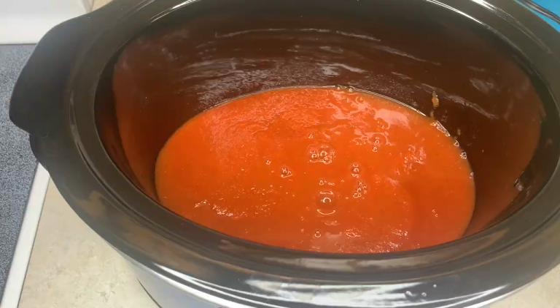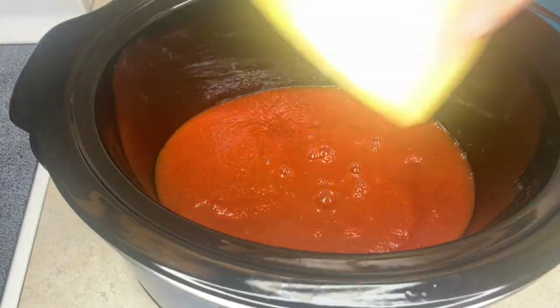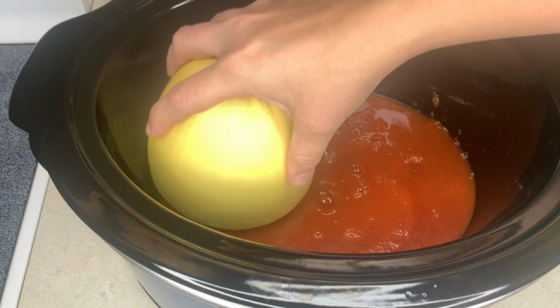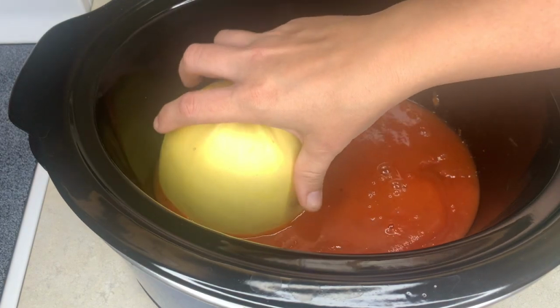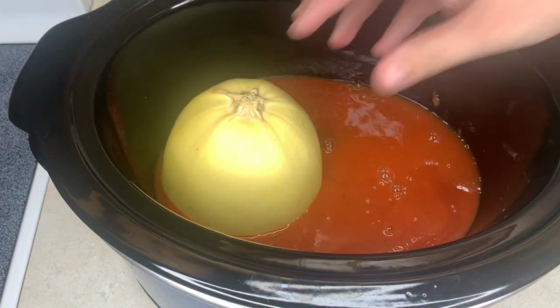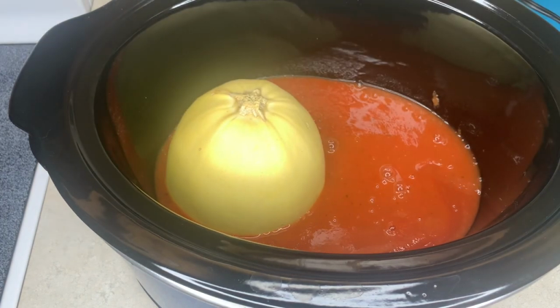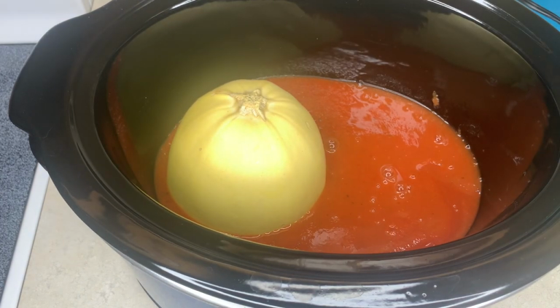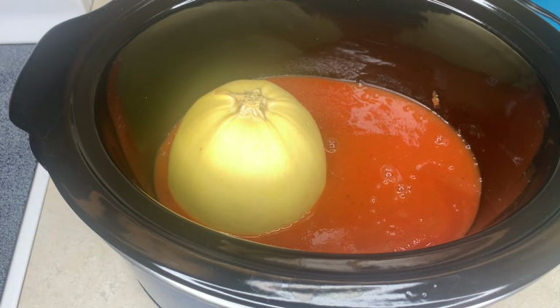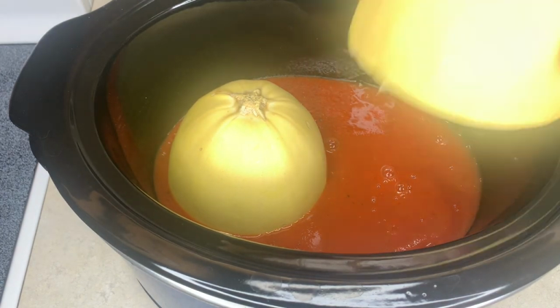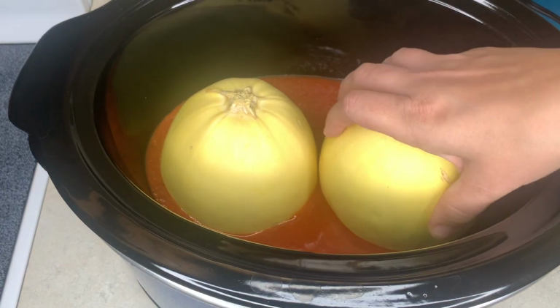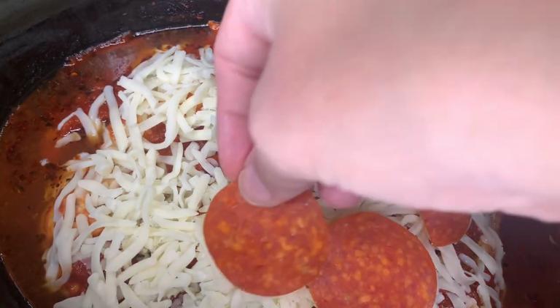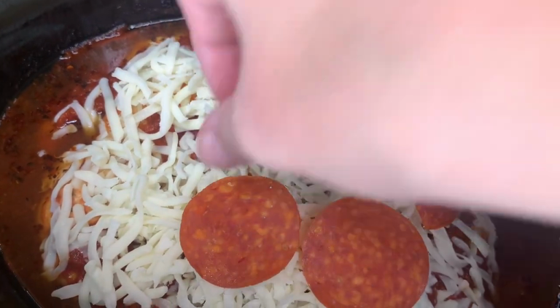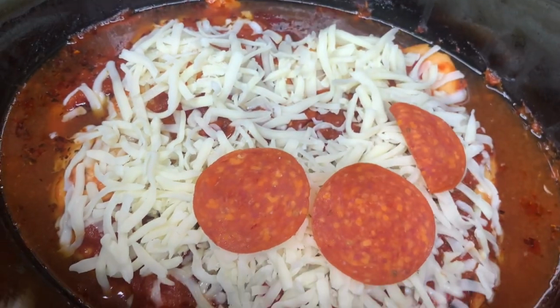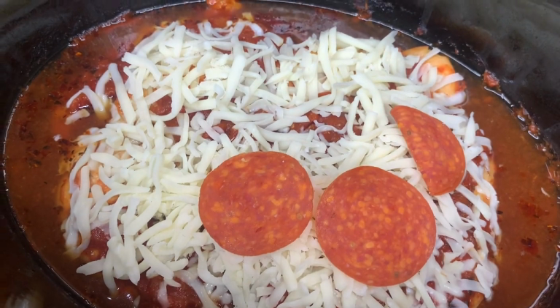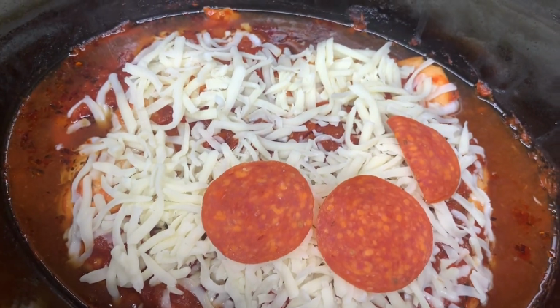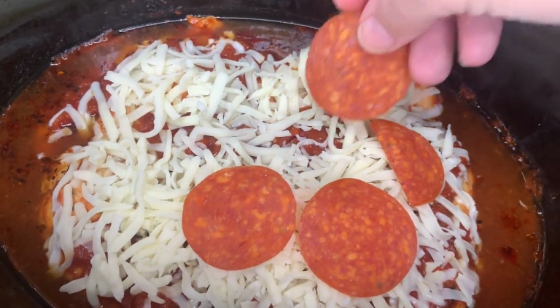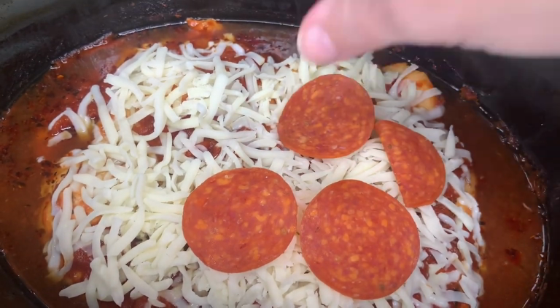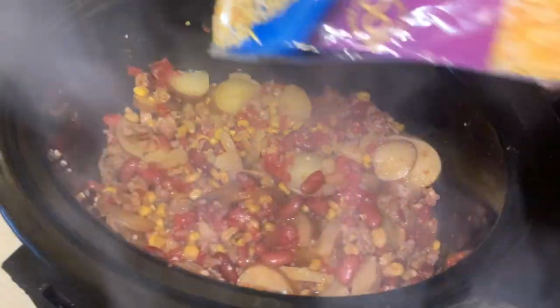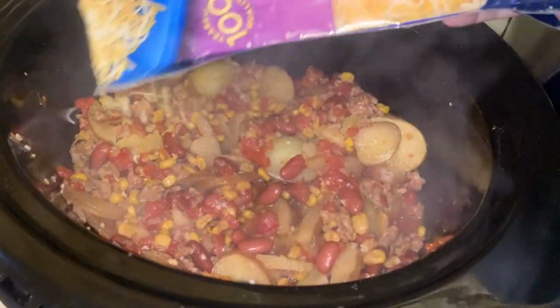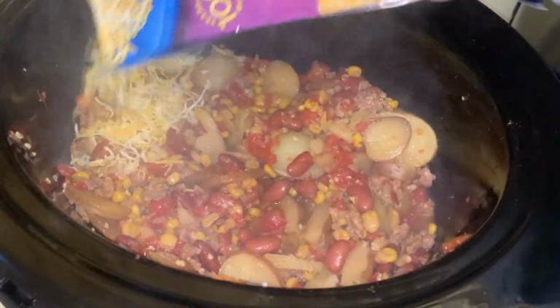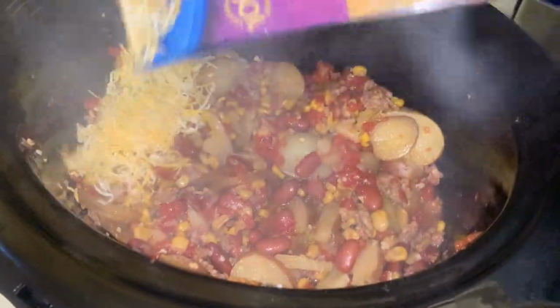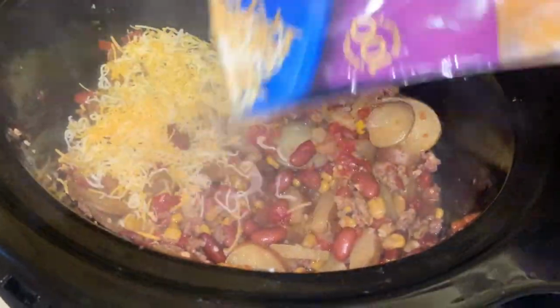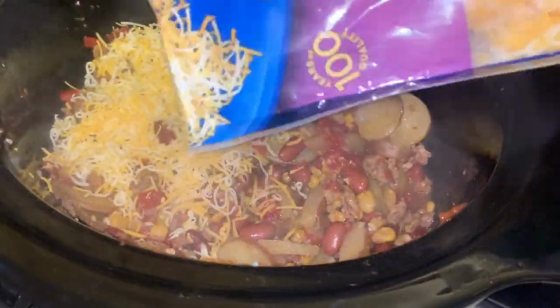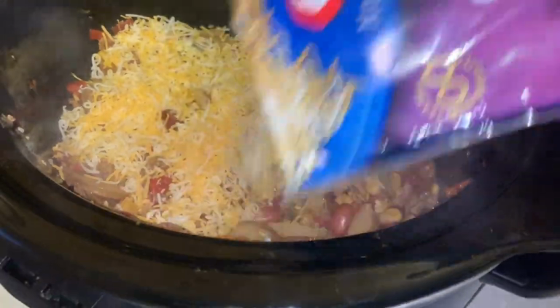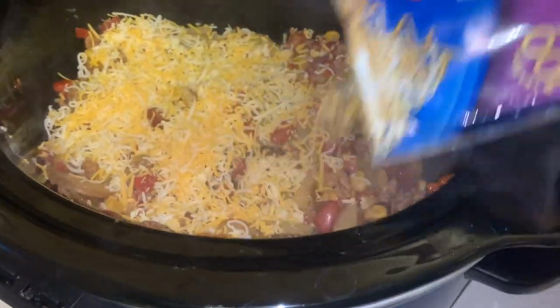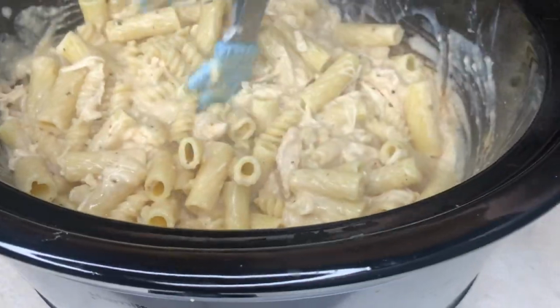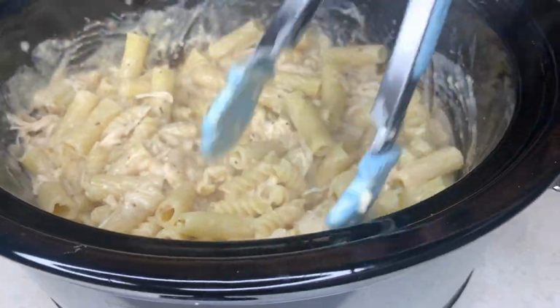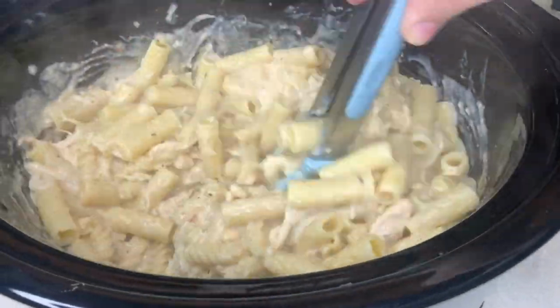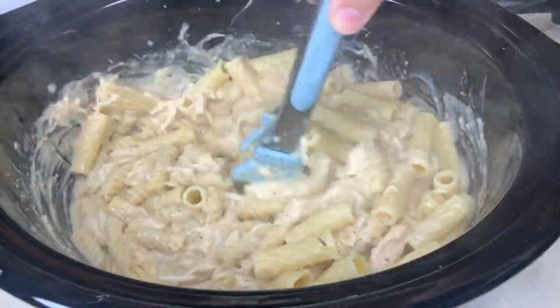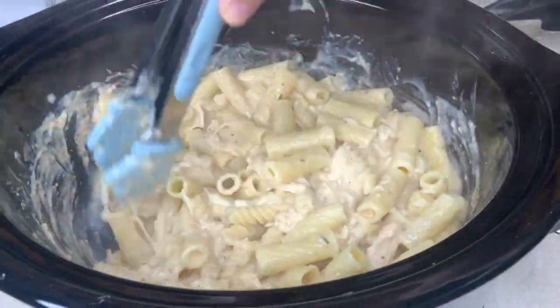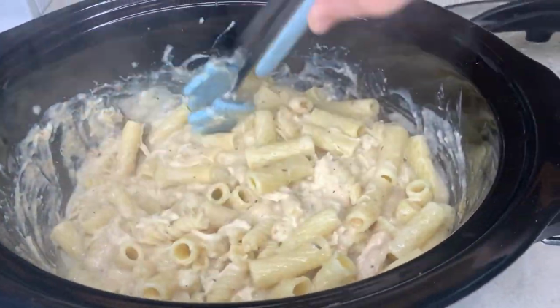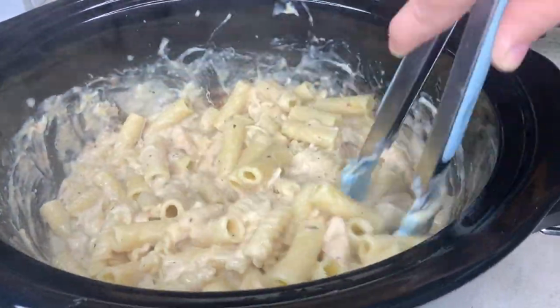In this video, I'm sharing four super easy dump-and-go crockpot meals that I think you guys are really going to enjoy. I love an easy meal, especially in the crockpot on those busy weeknights or when you want something super simple and delicious. I hope you enjoy the video — give it a thumbs up and subscribe so you don't miss future videos.